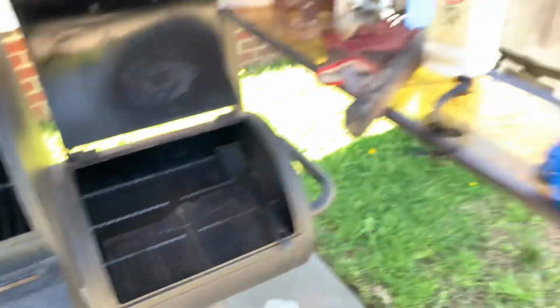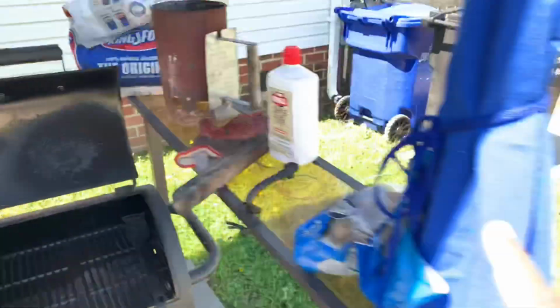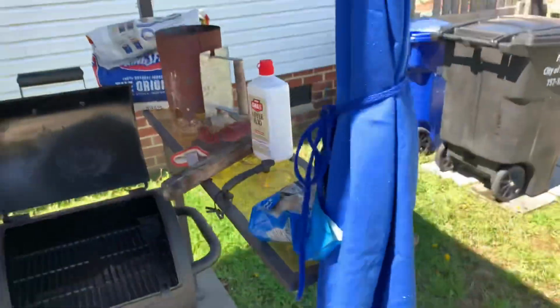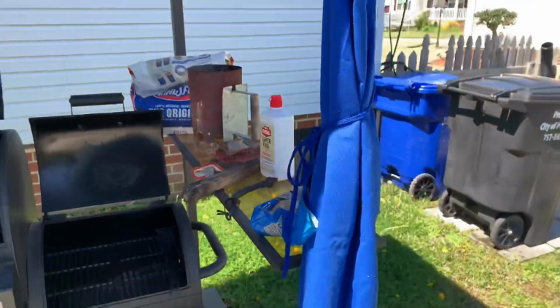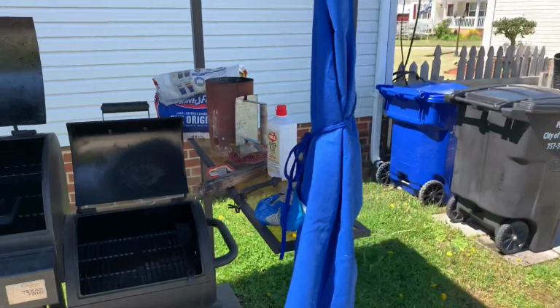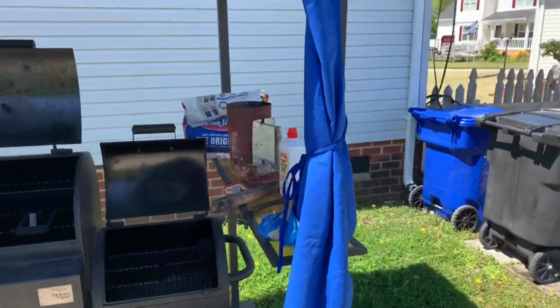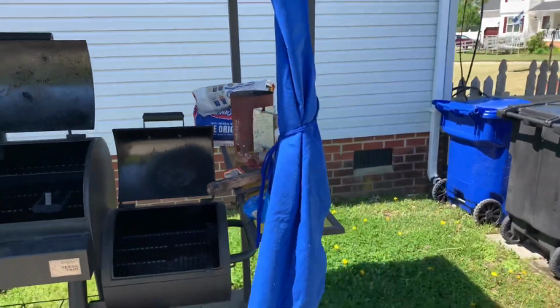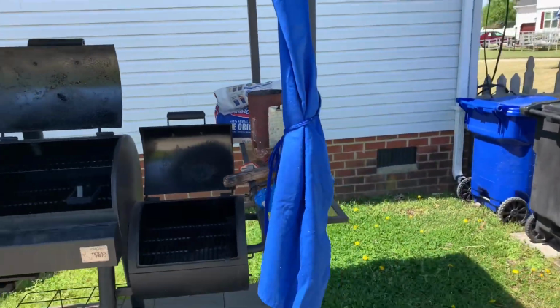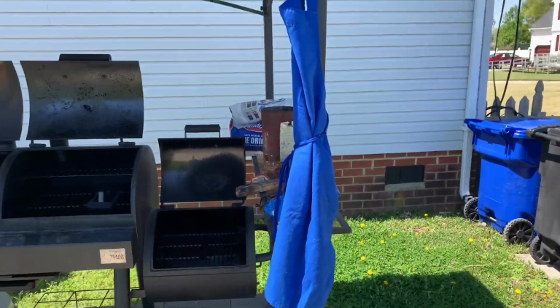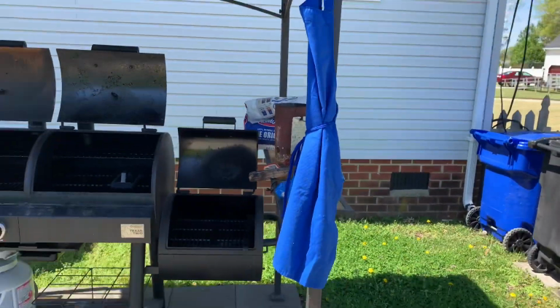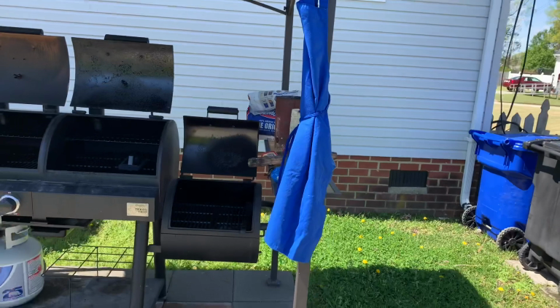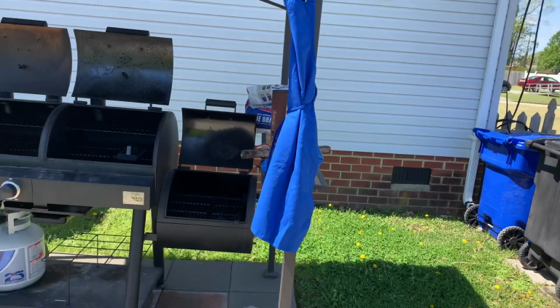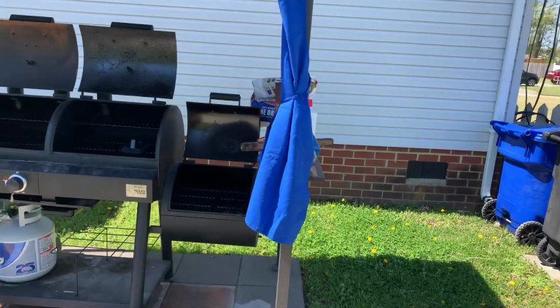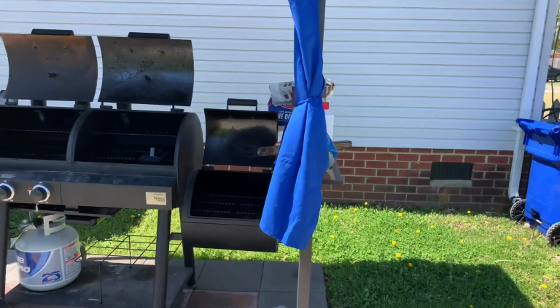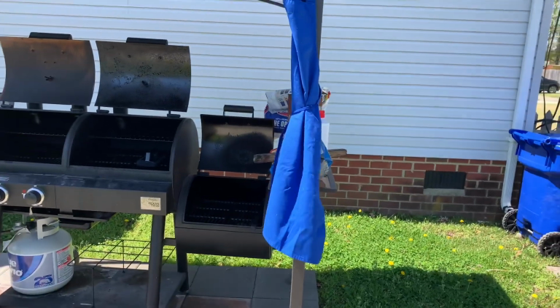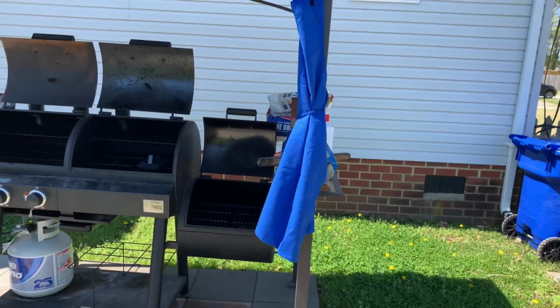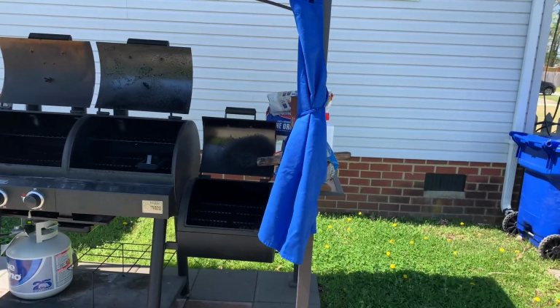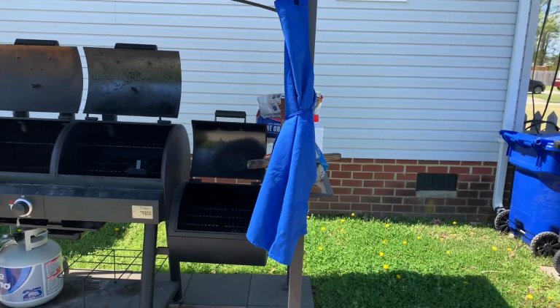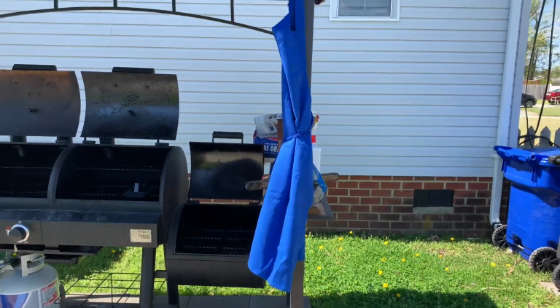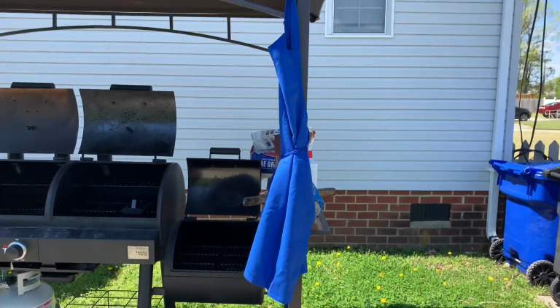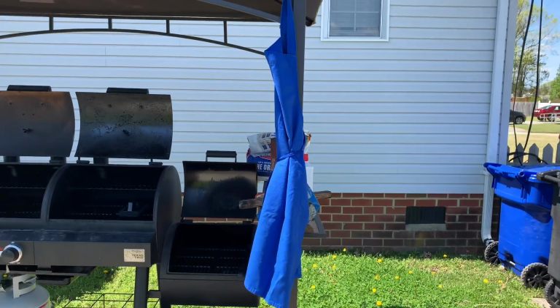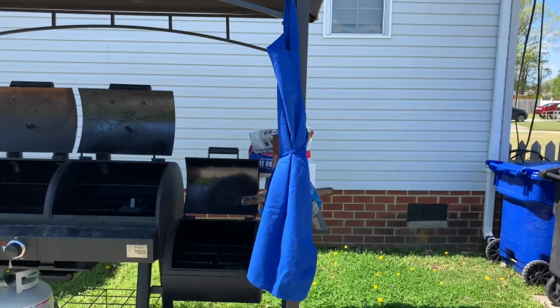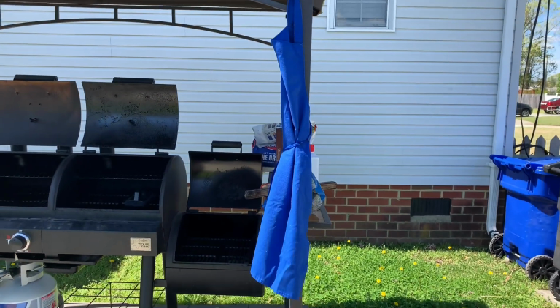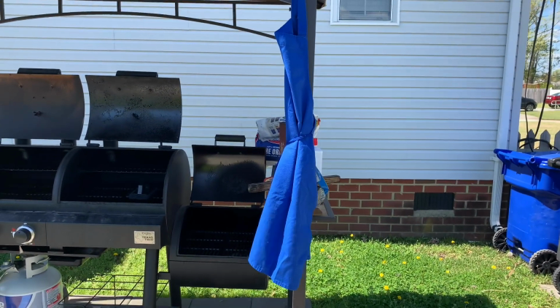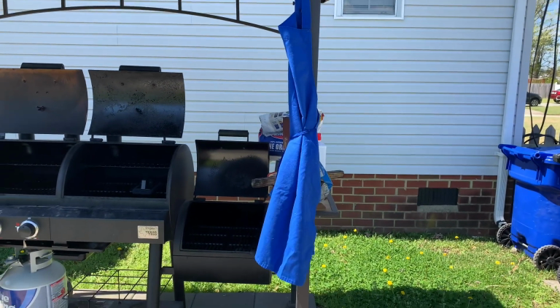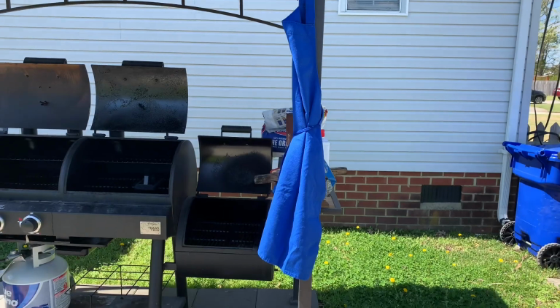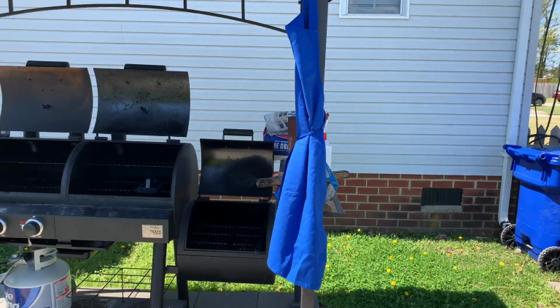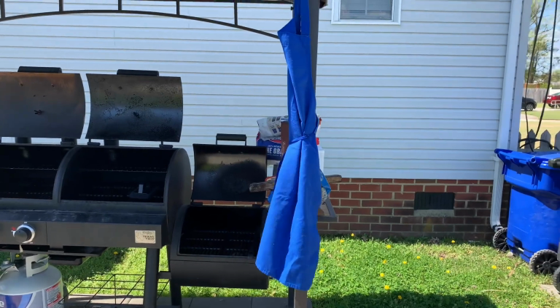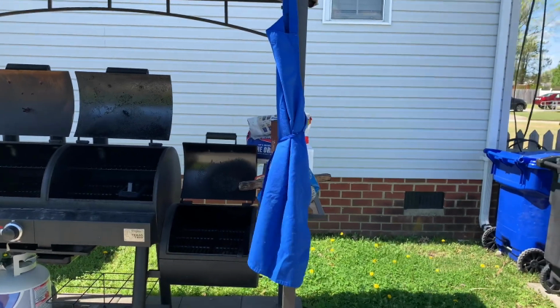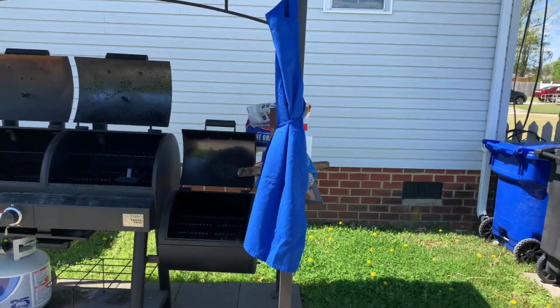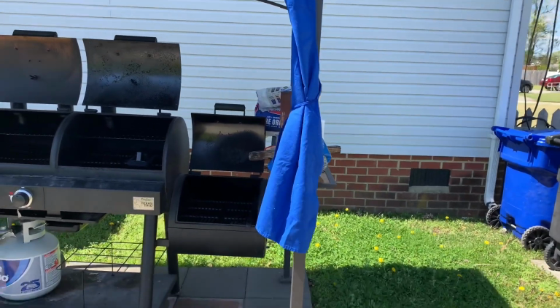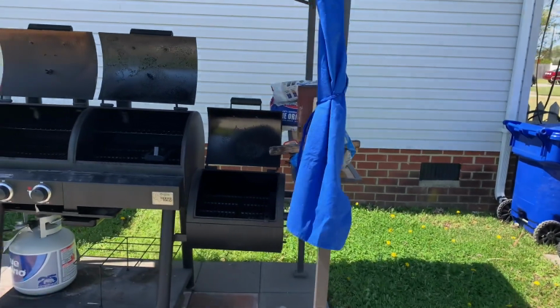And every cook, guys, listen to me — you've got to have an apron. You've got to have an apron. Amen.